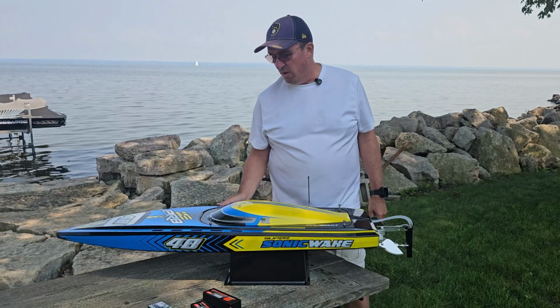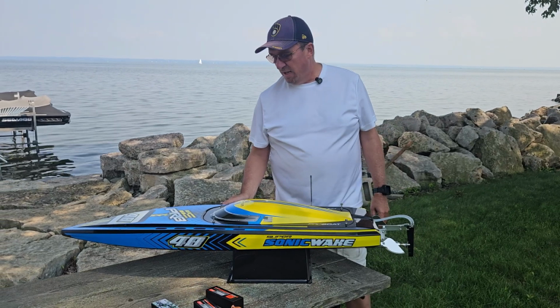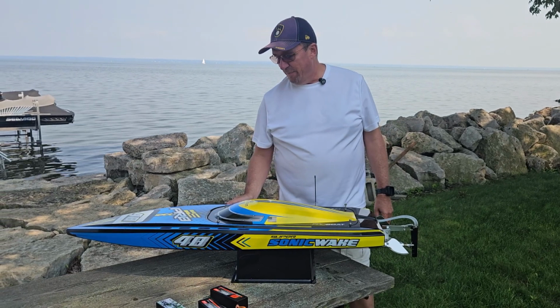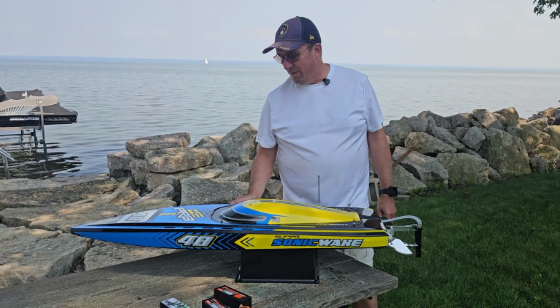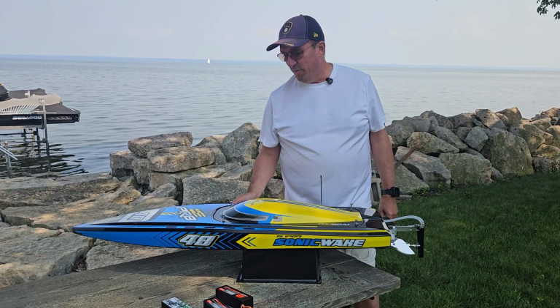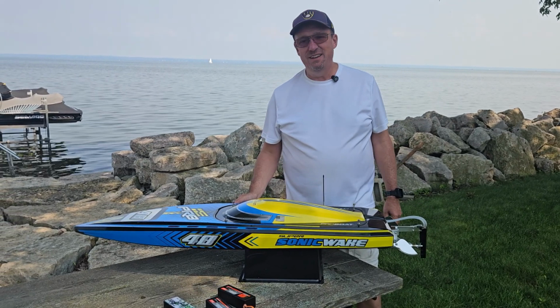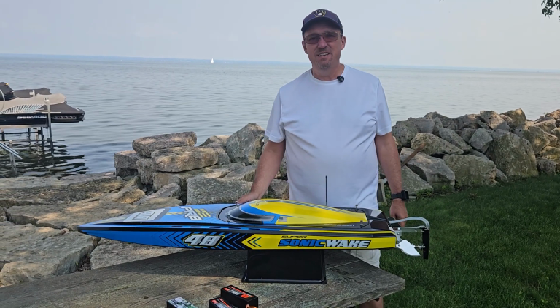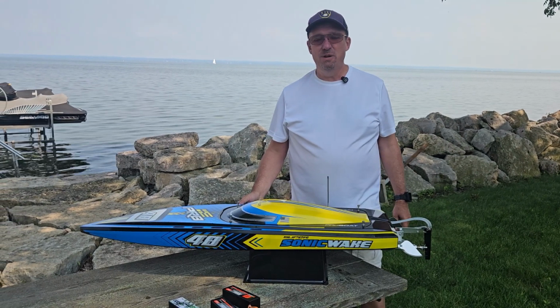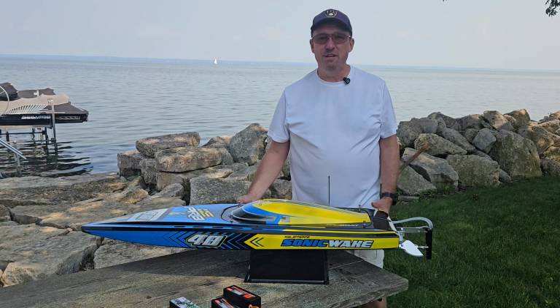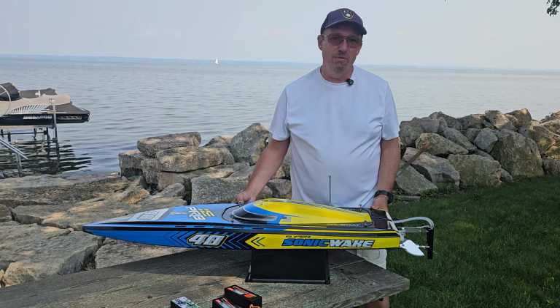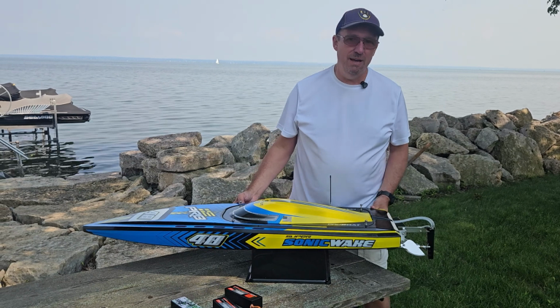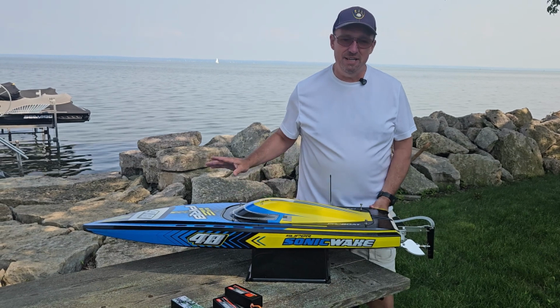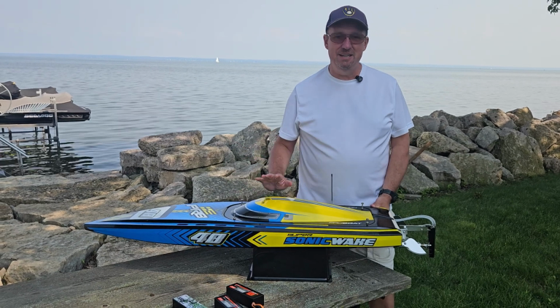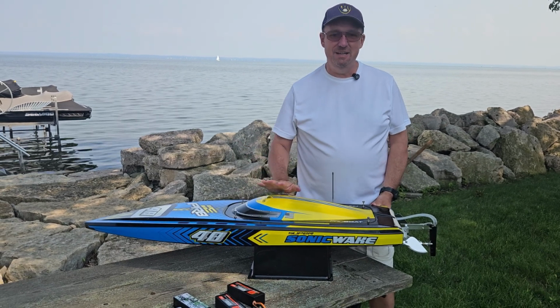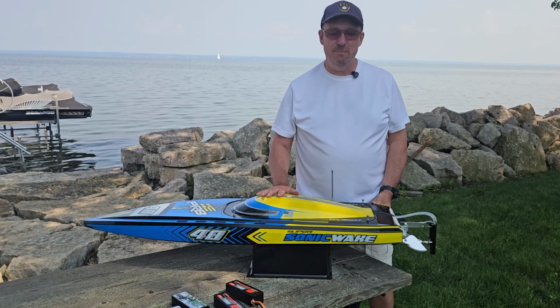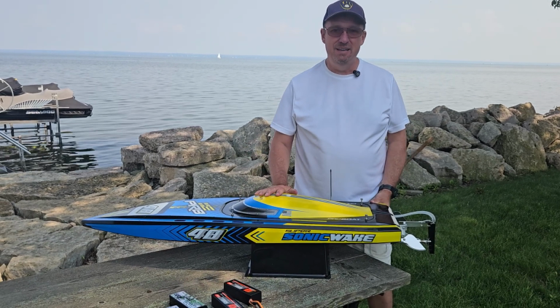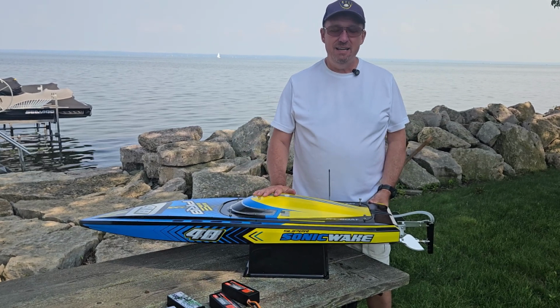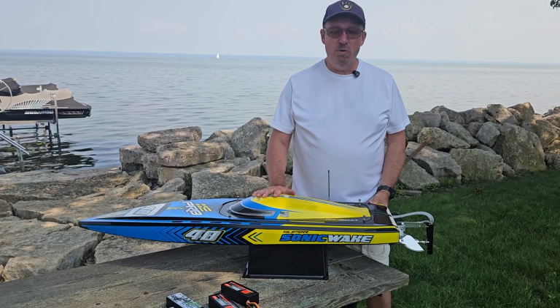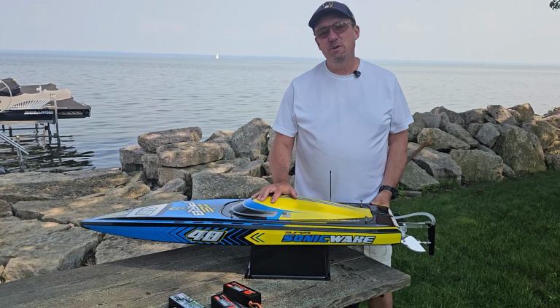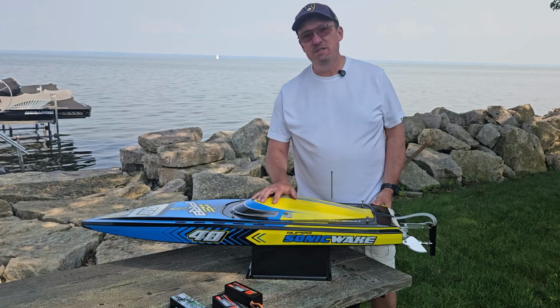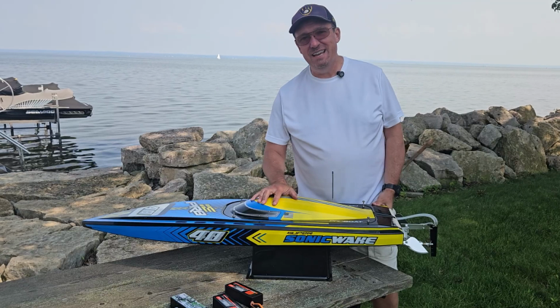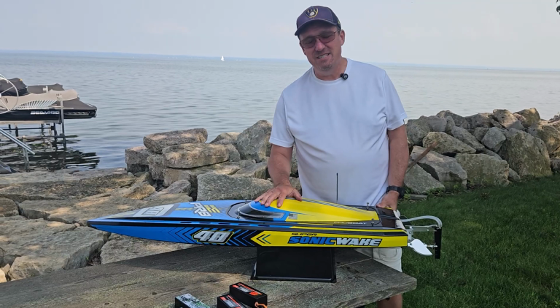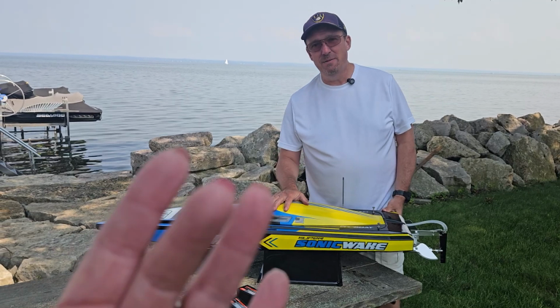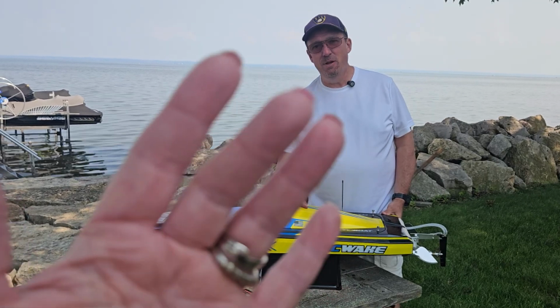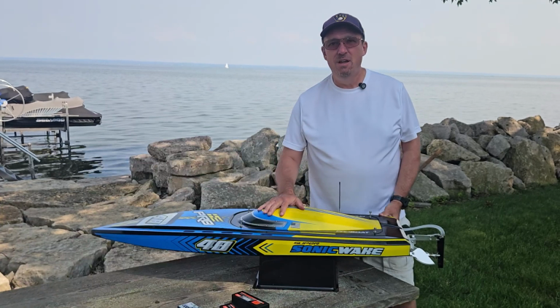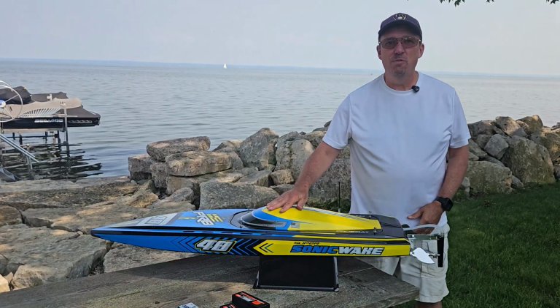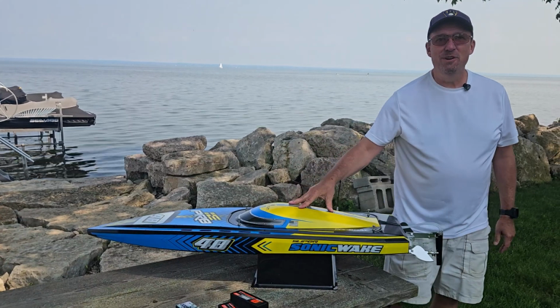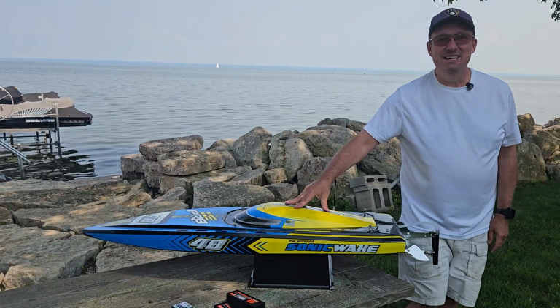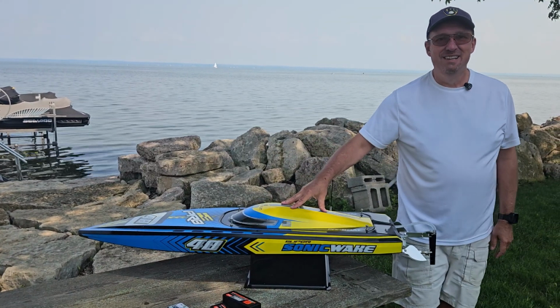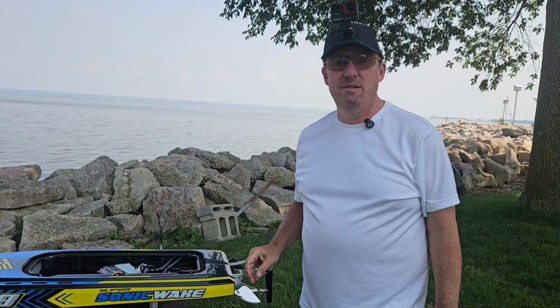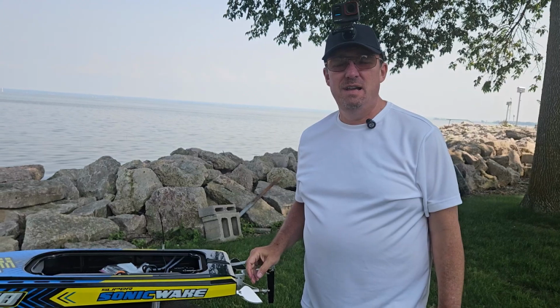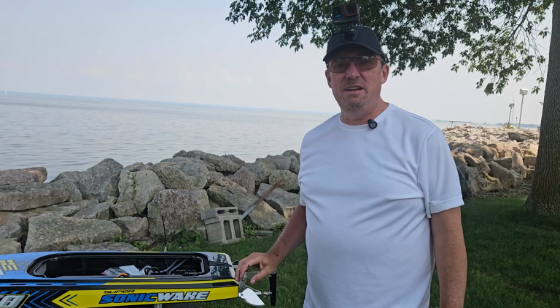So at some point, if I get lucky to do a completely calm run, we'll do that, but we'll get this set up and get it in the water. Part-timer is here today. Mark with UltimateRC.